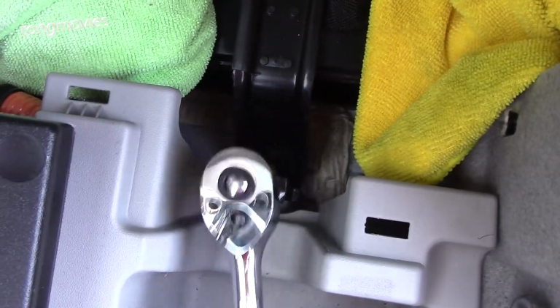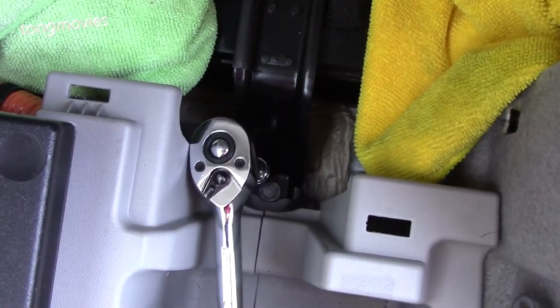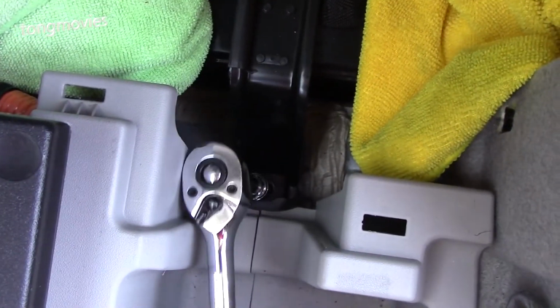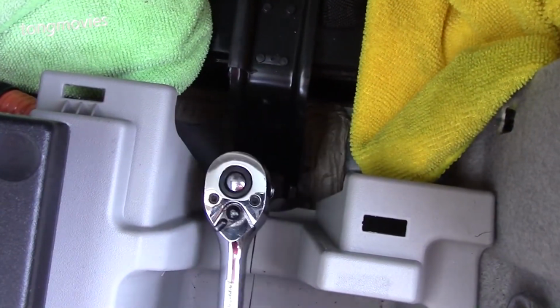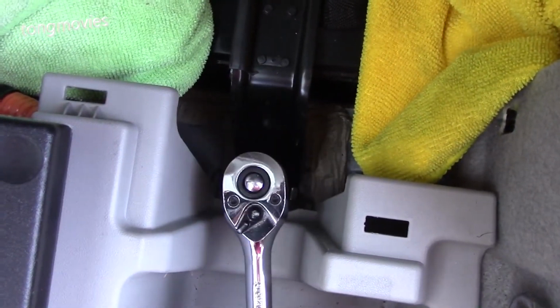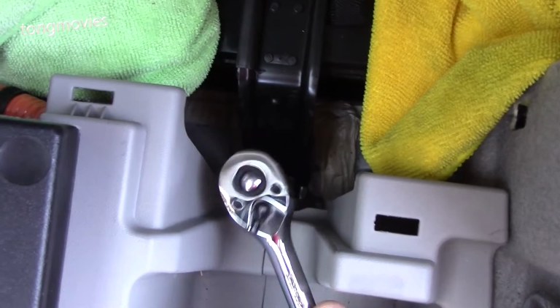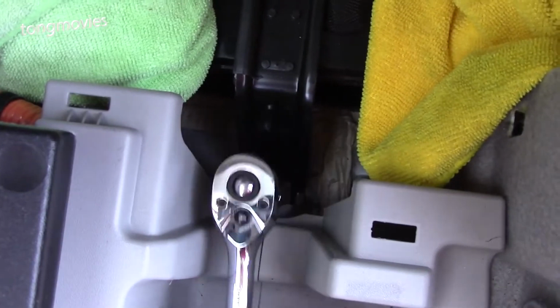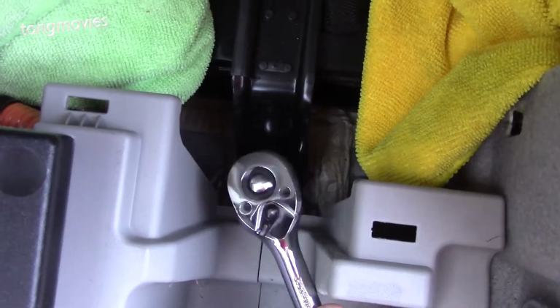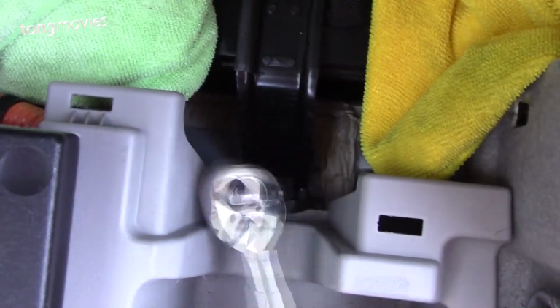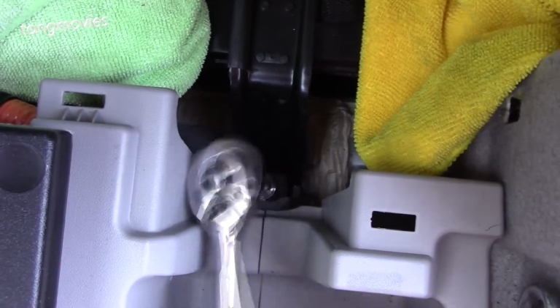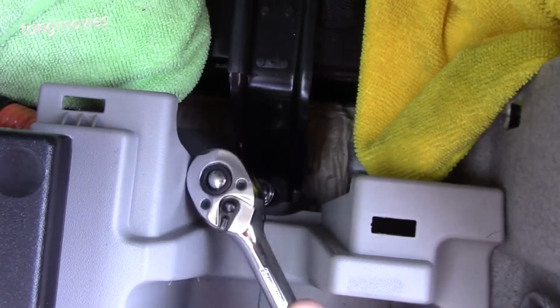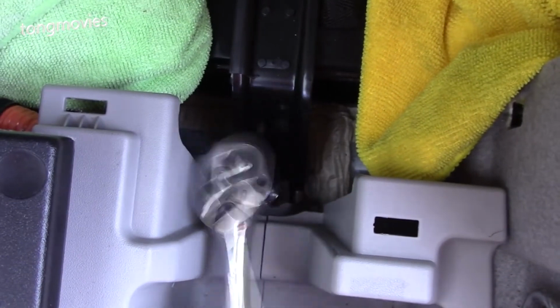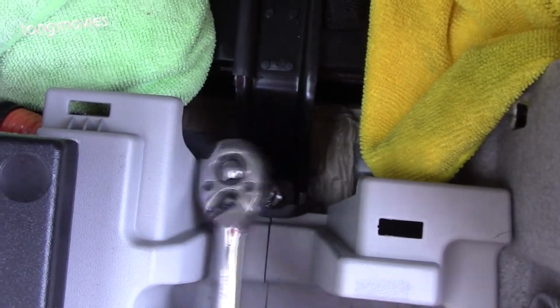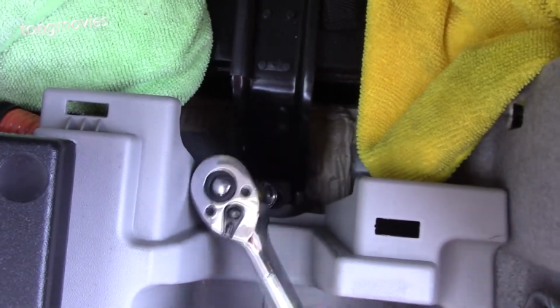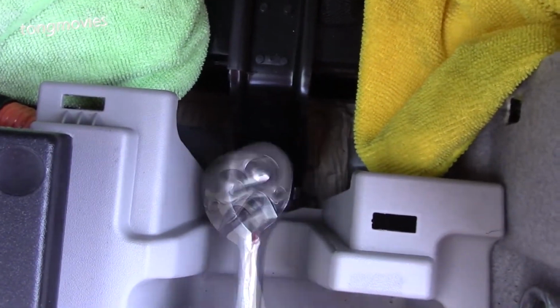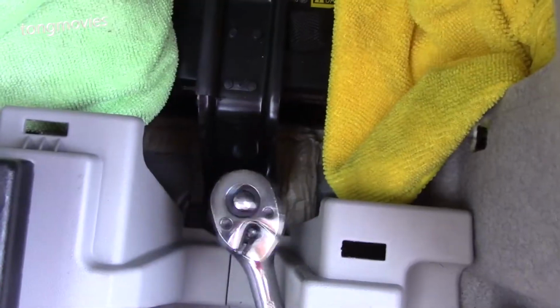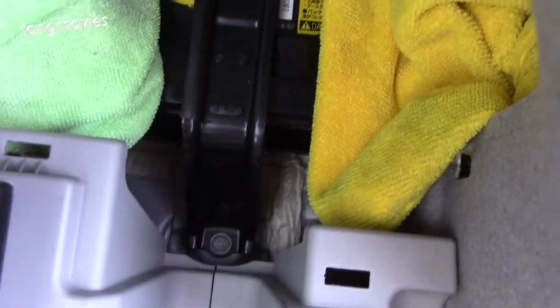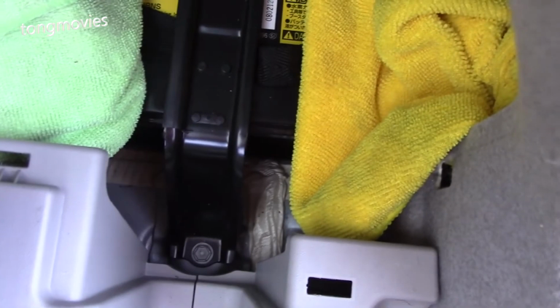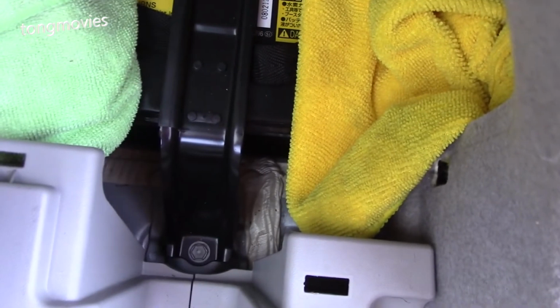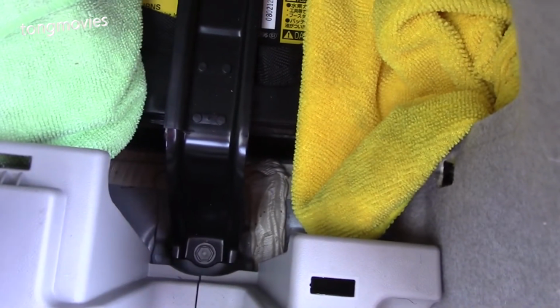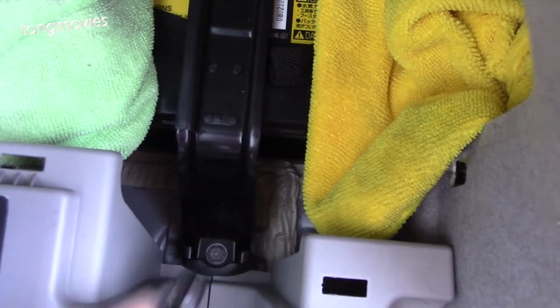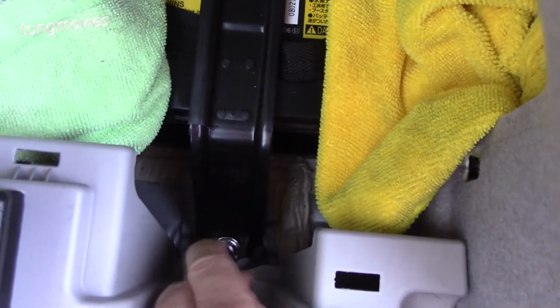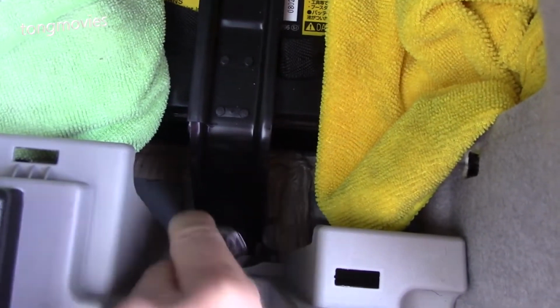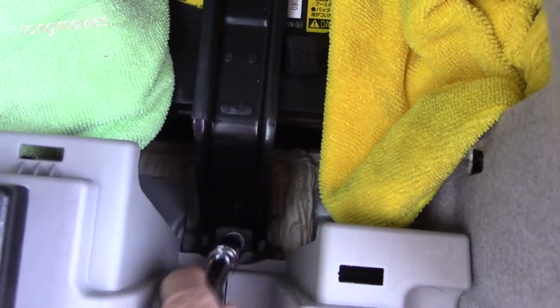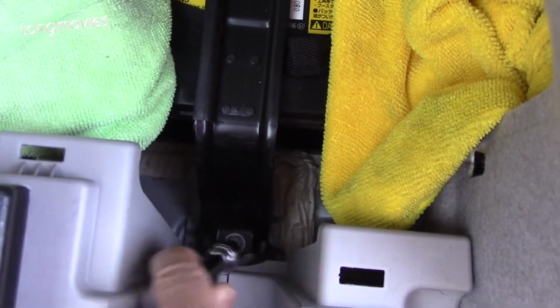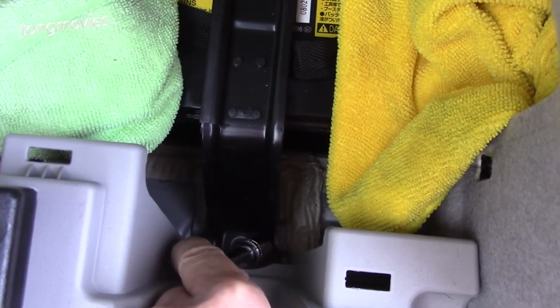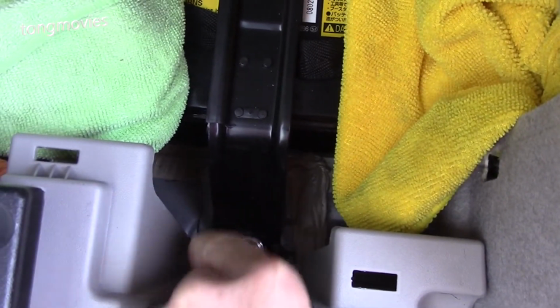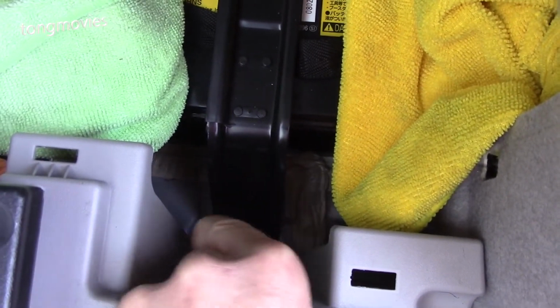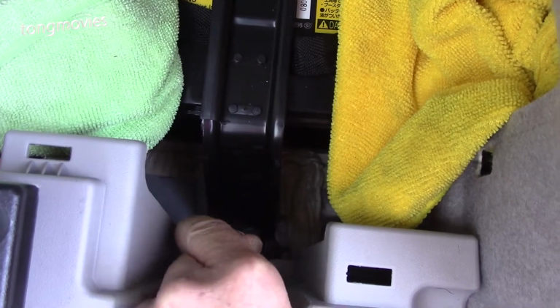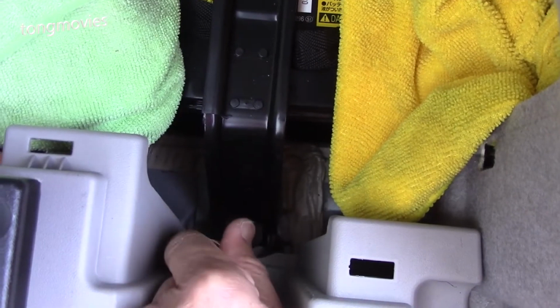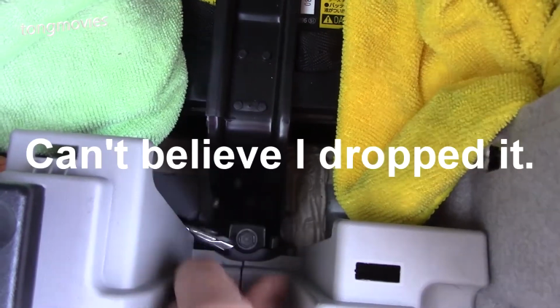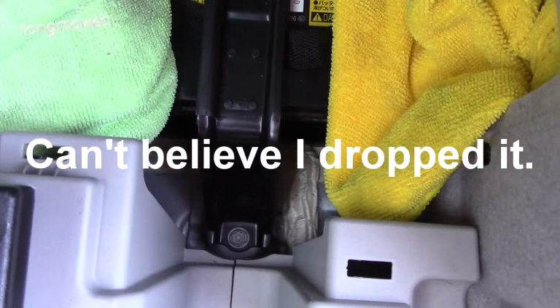Now I have my 10-millimeter socket to remove the hold-down bracket. It can be a little tricky since the space is tight and I'm doing it one-handed. There's the screws and there's the bracket.